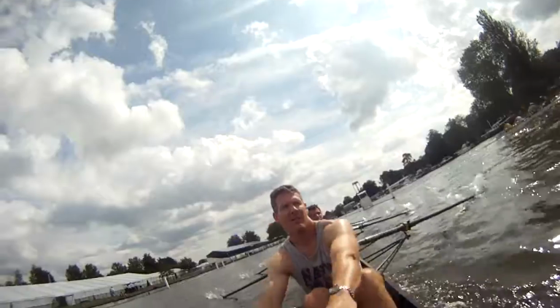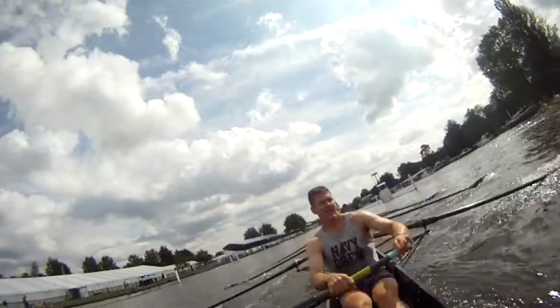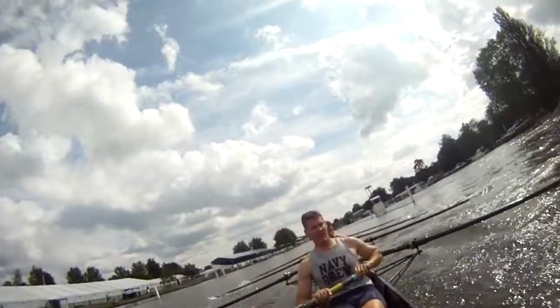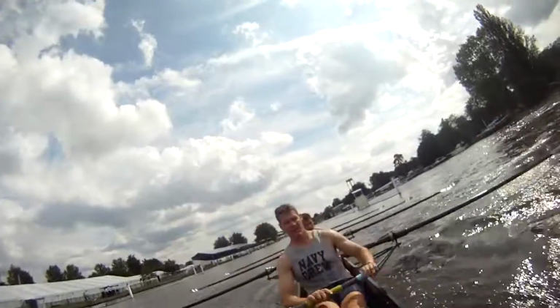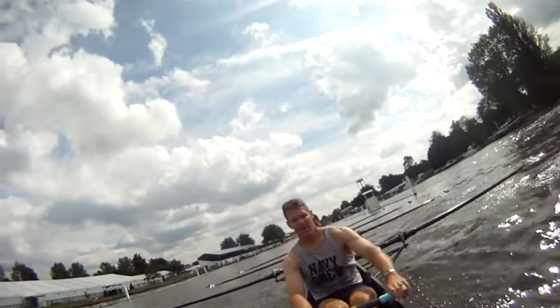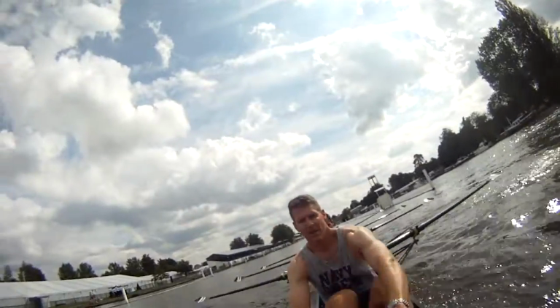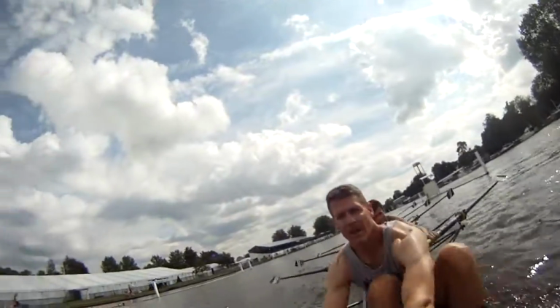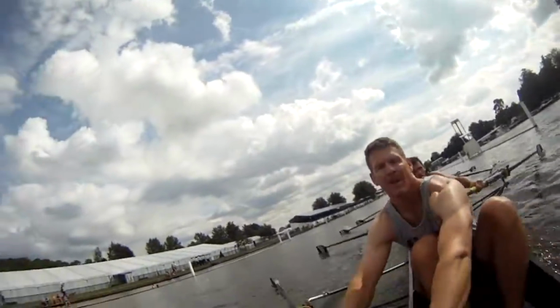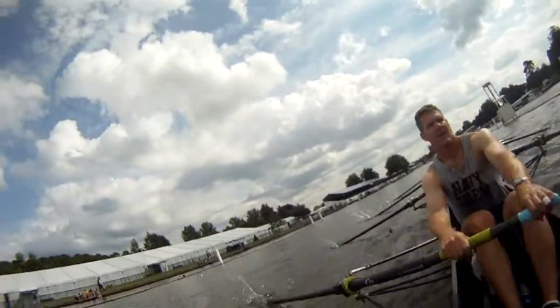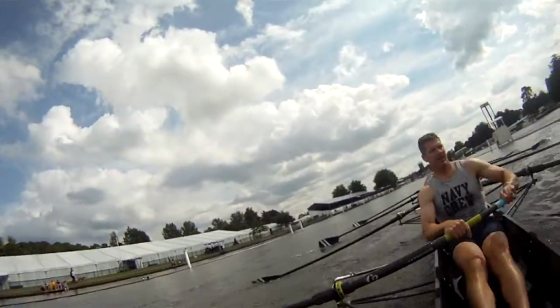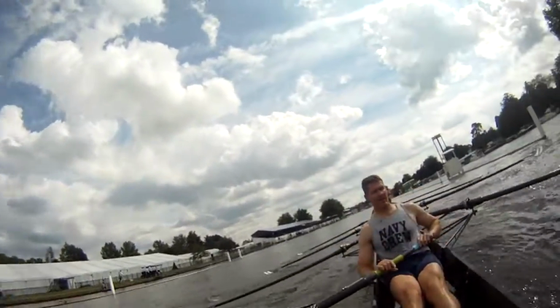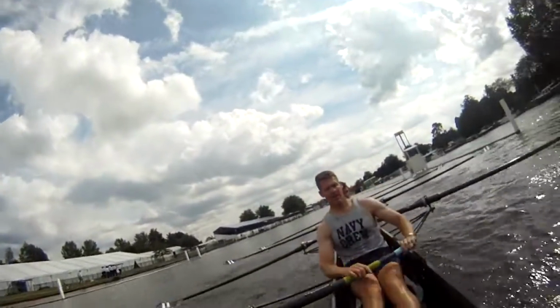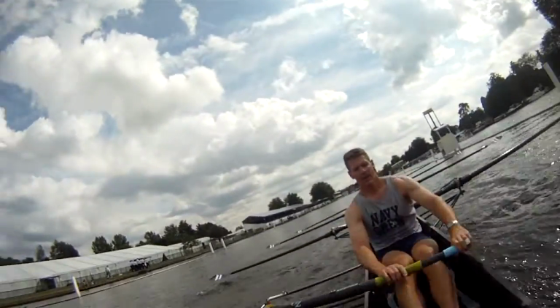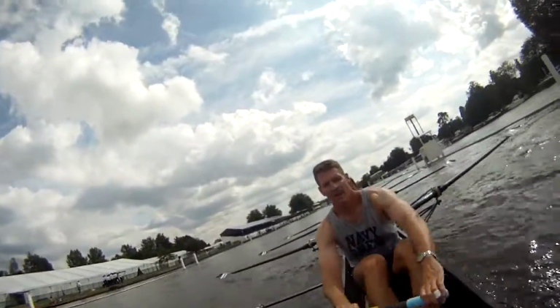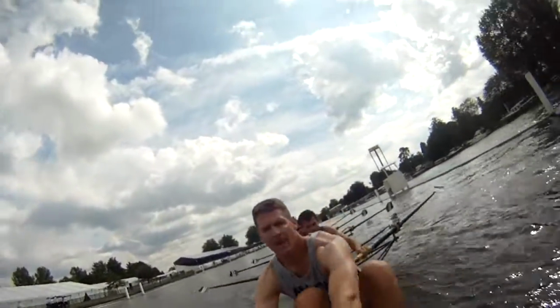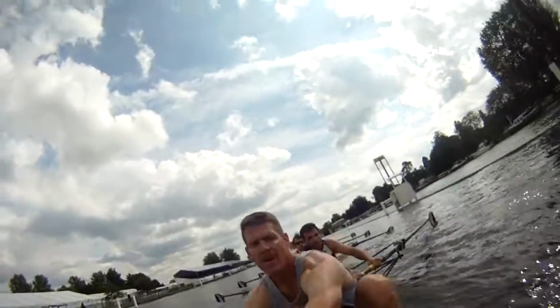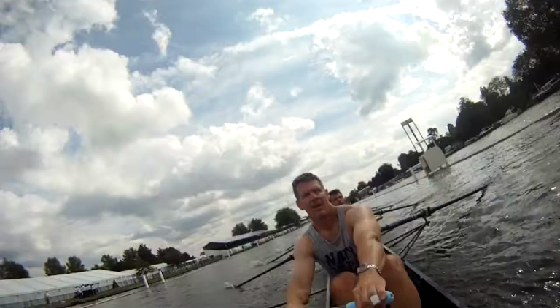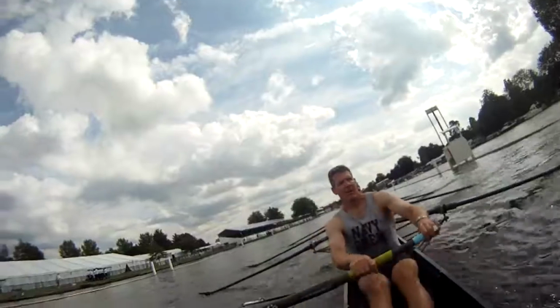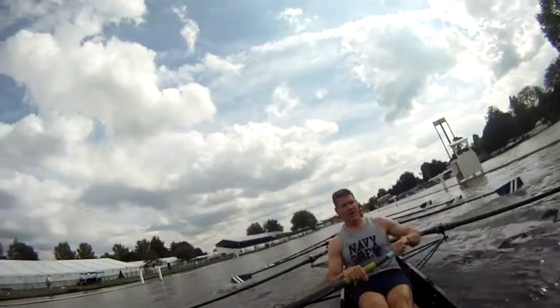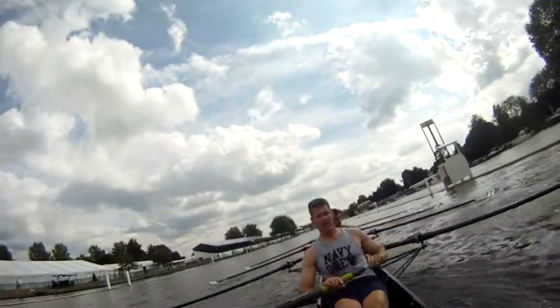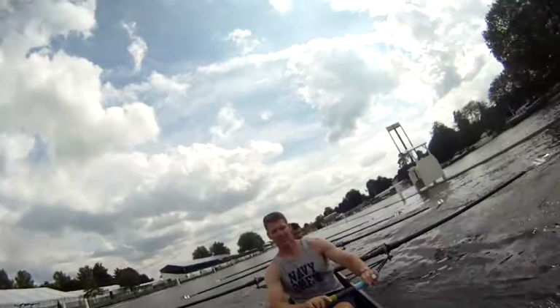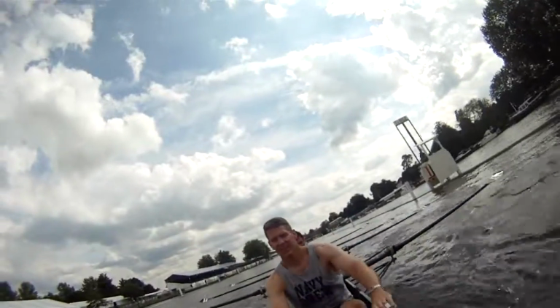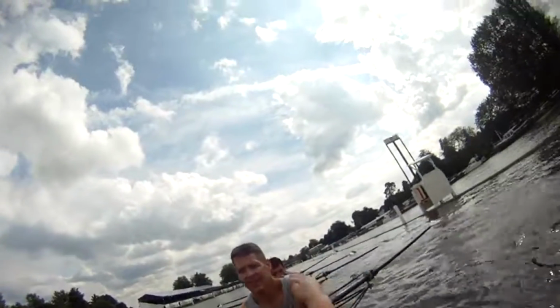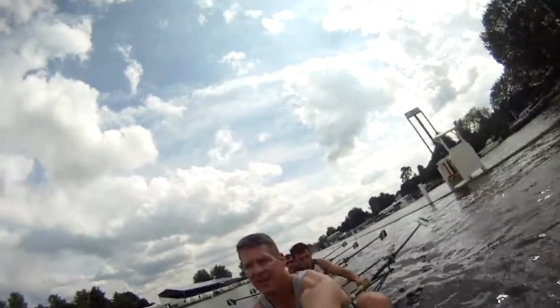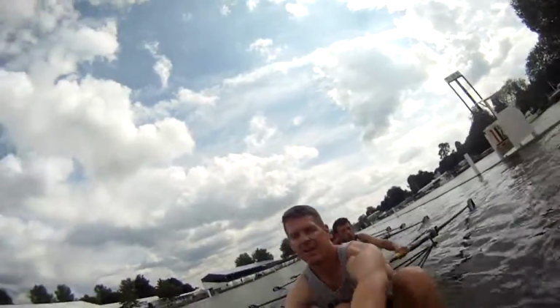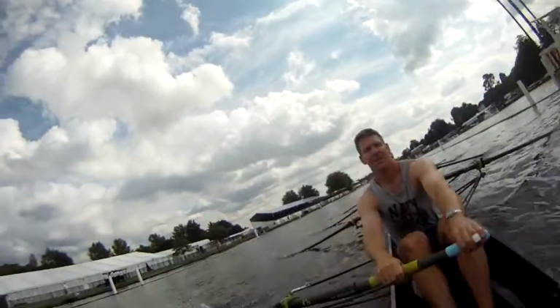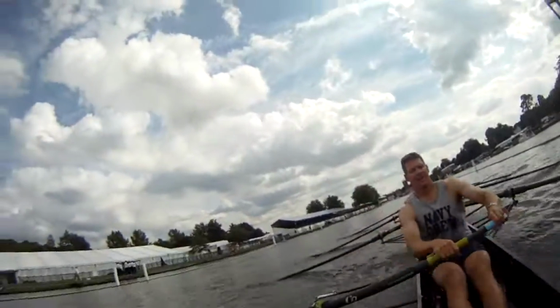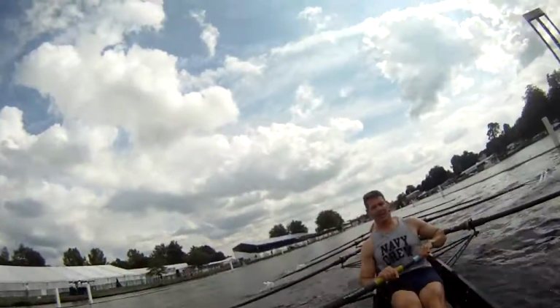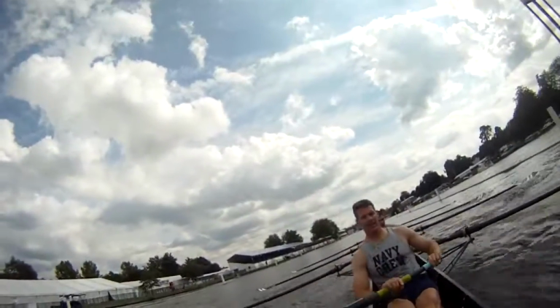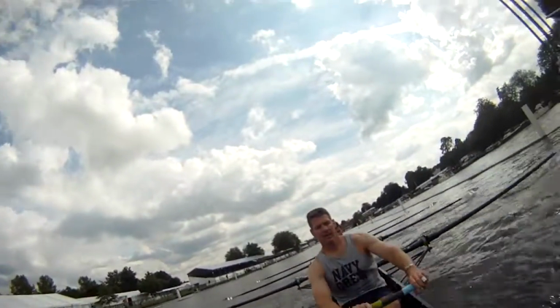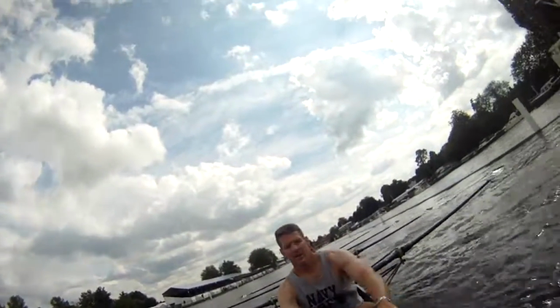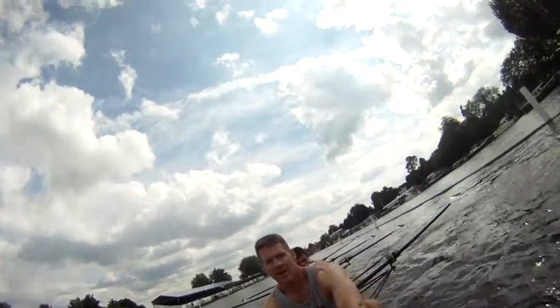Stretch it out. Swinging towards the end of the regatta enclosures now. At about 300 to go now. Let's go.